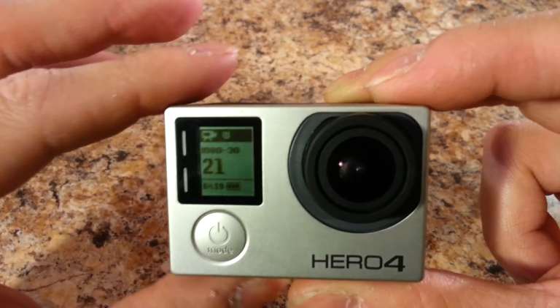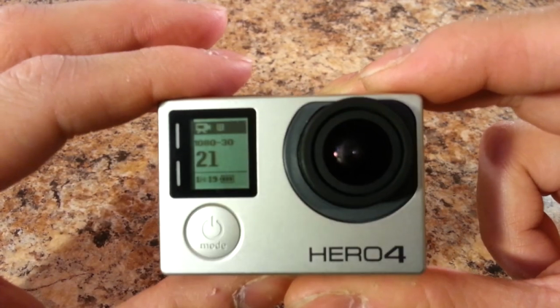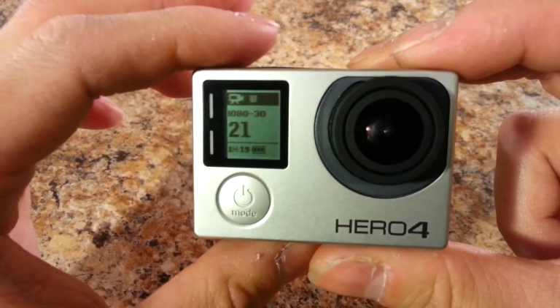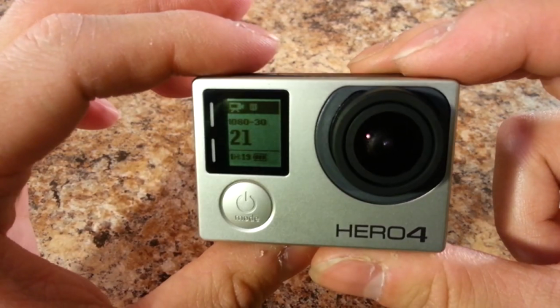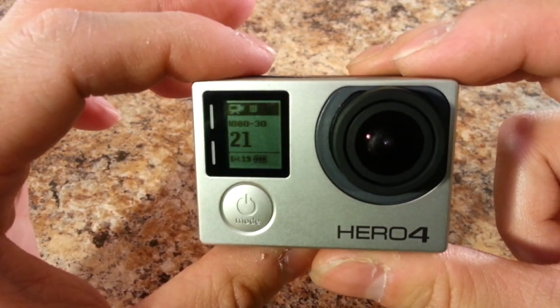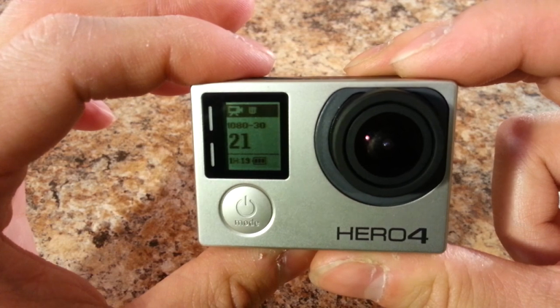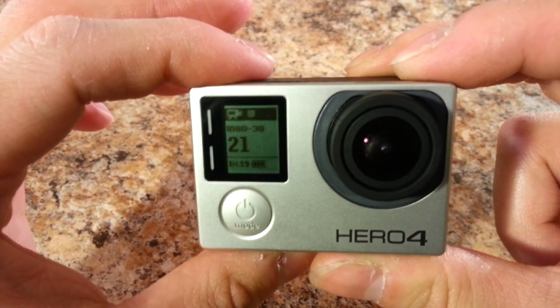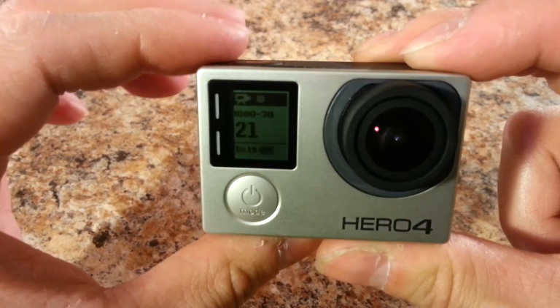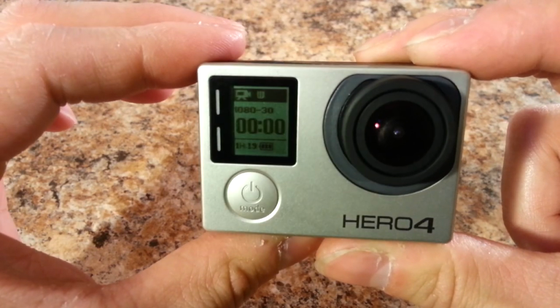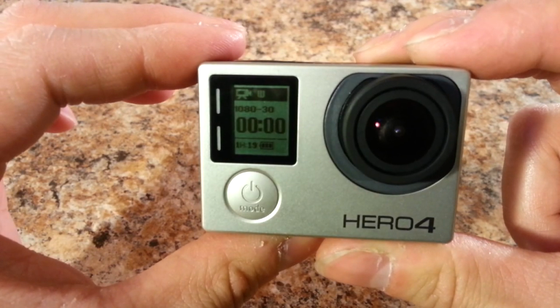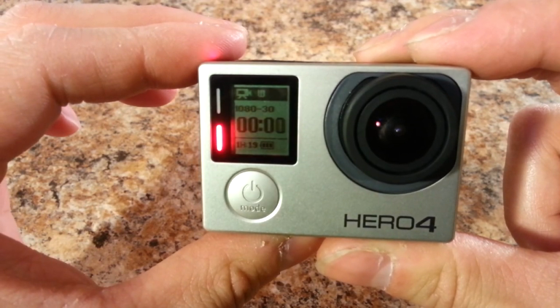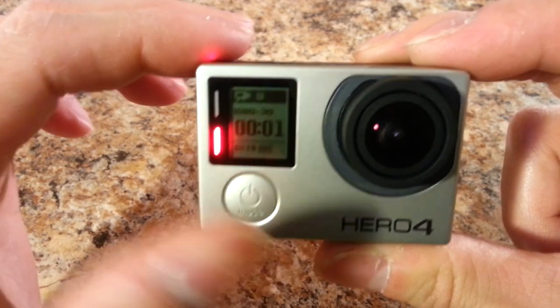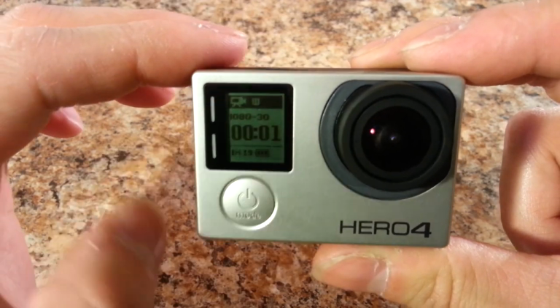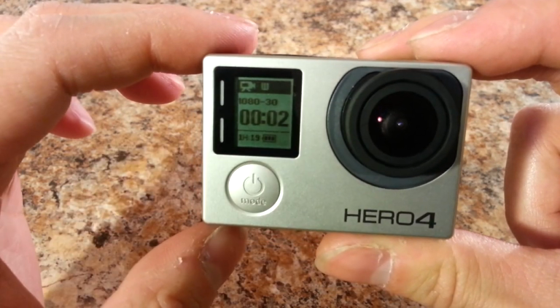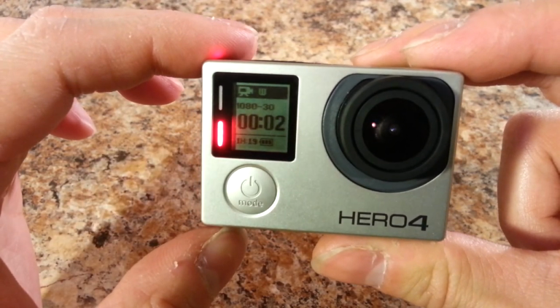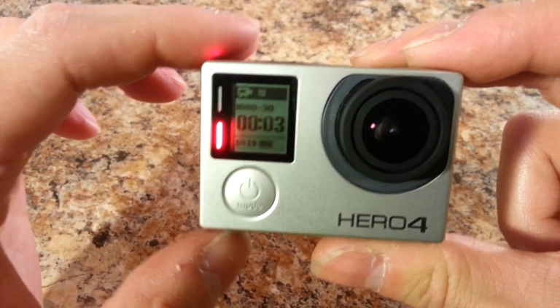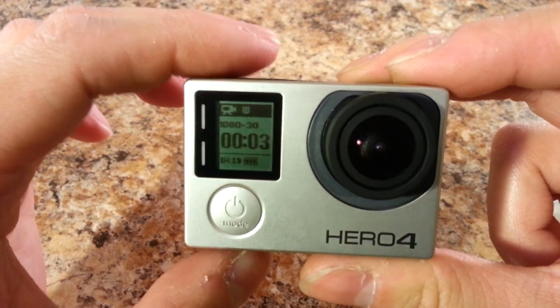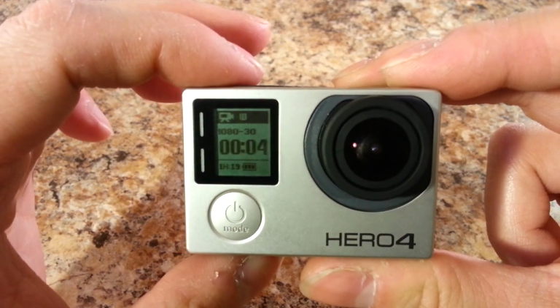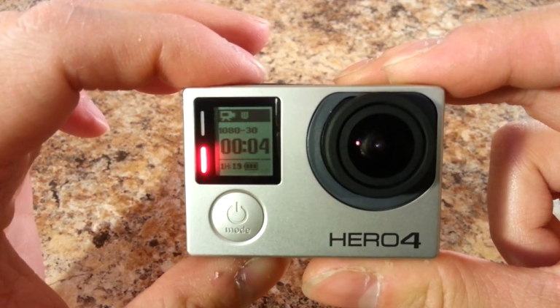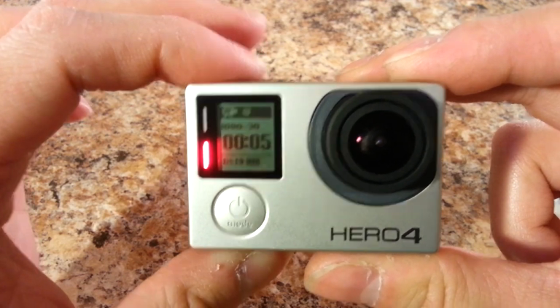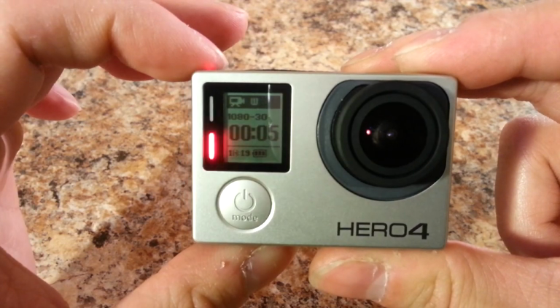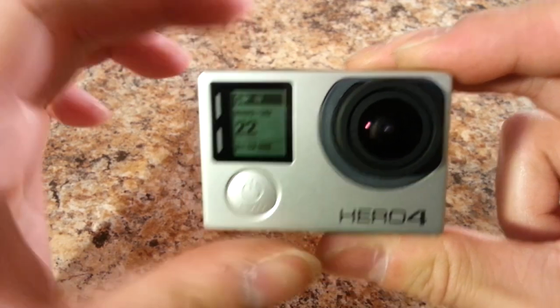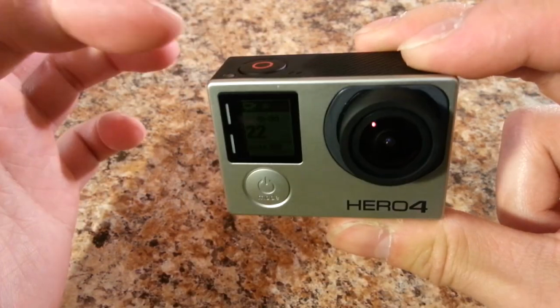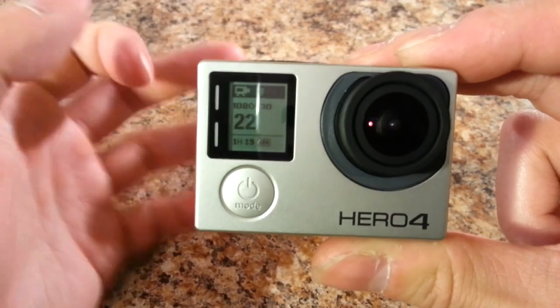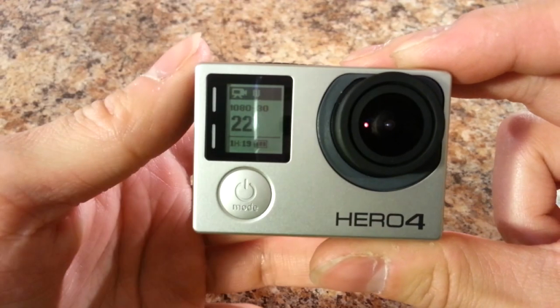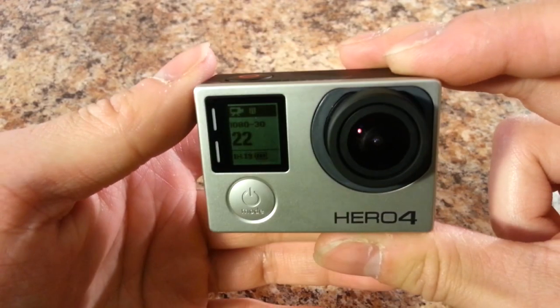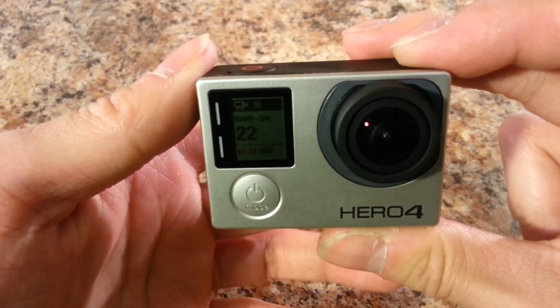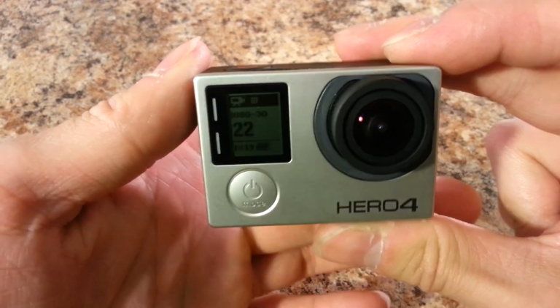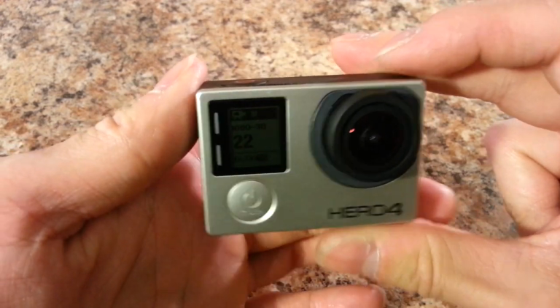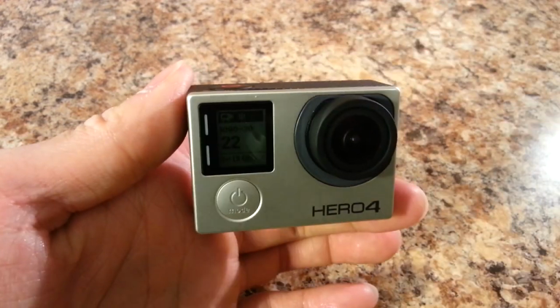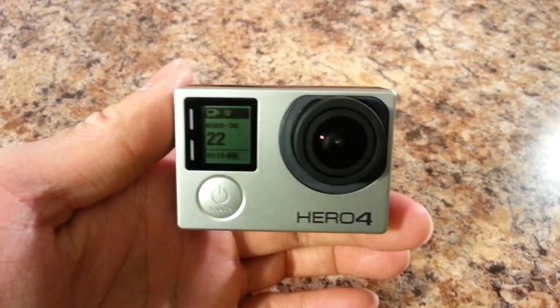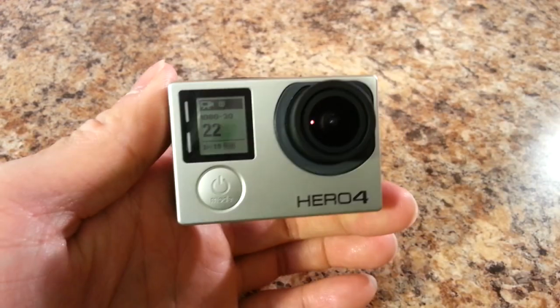There are 21 total videos on the SD card and about an hour and 19 minutes of battery life left. To start recording just hit the button up top — you'll see the blinking light as confirmation. Press the button to stop and you'll hear a series of beeps, which are very audible even during activity.